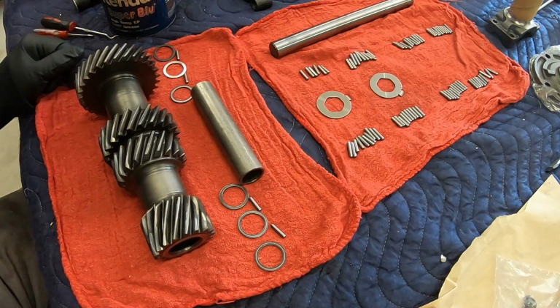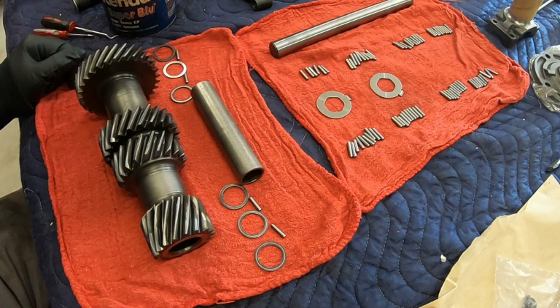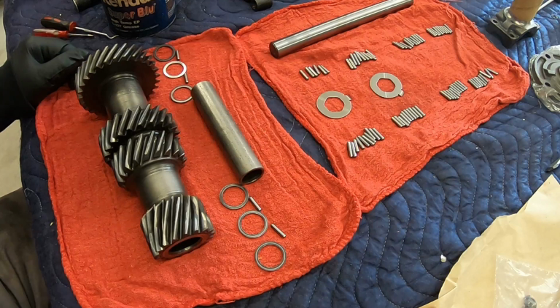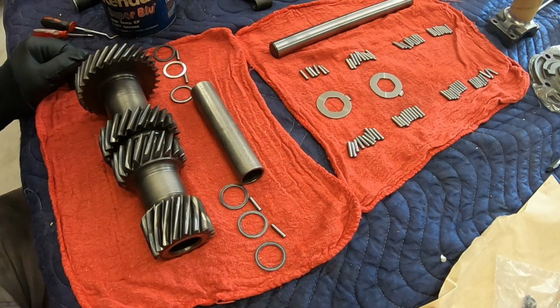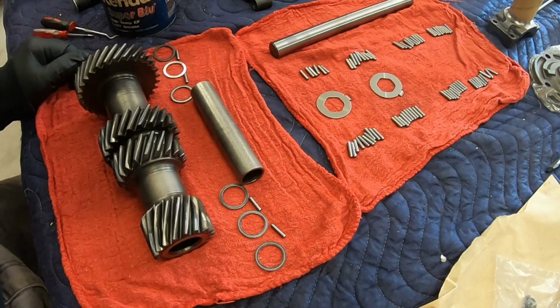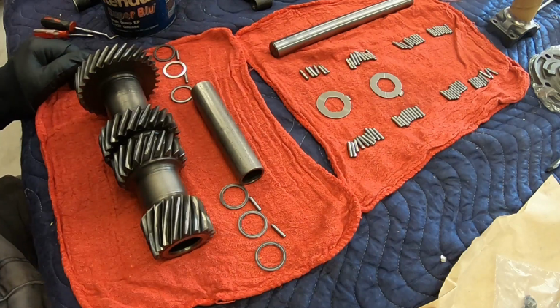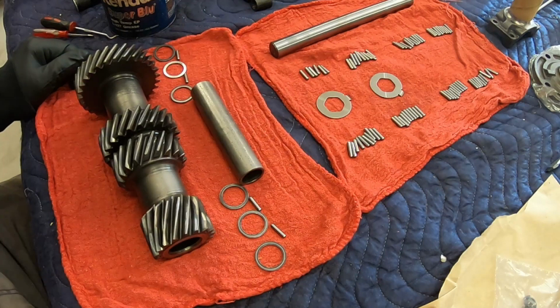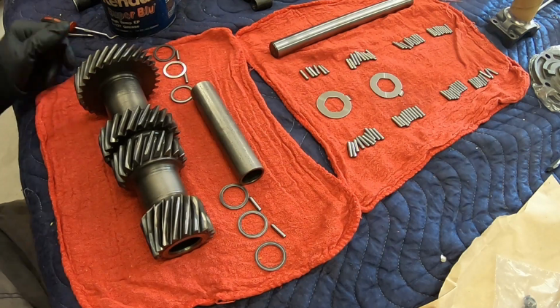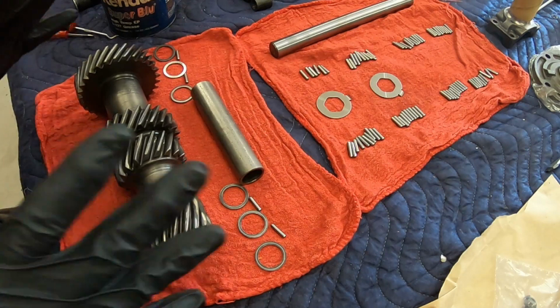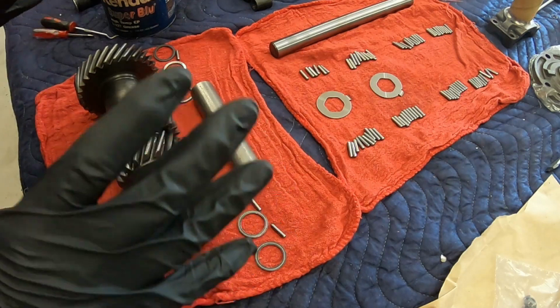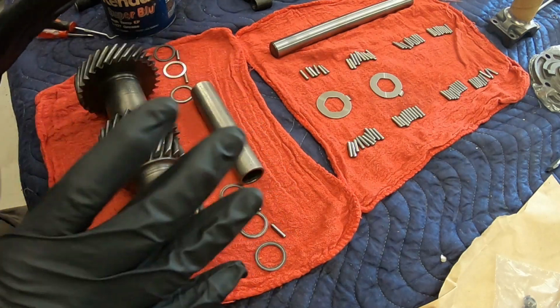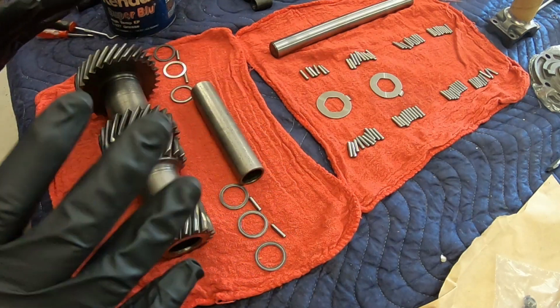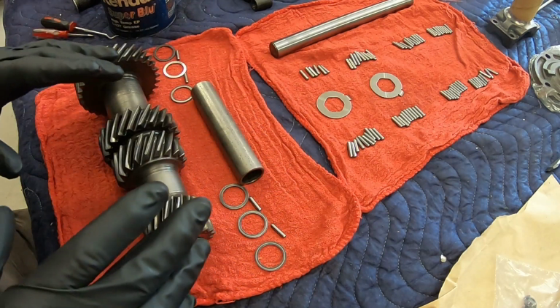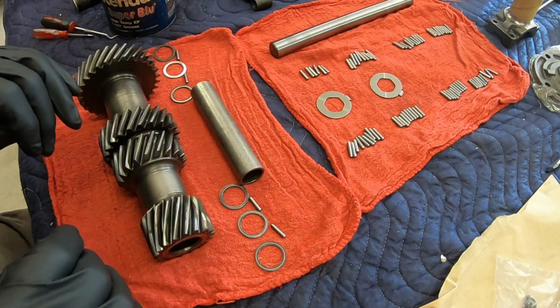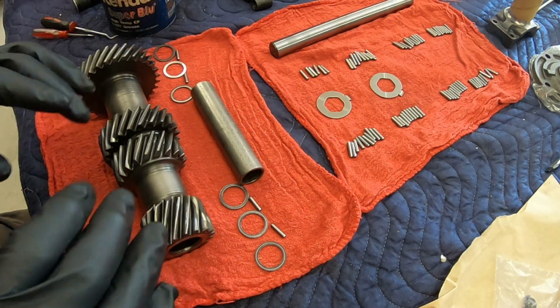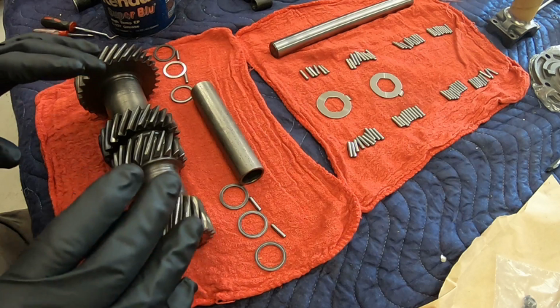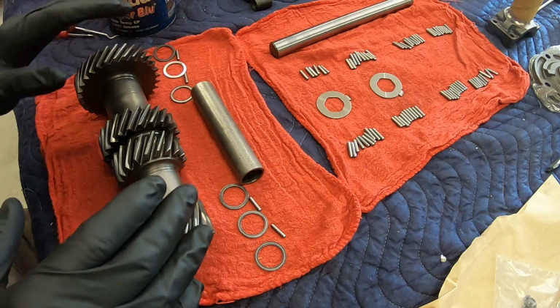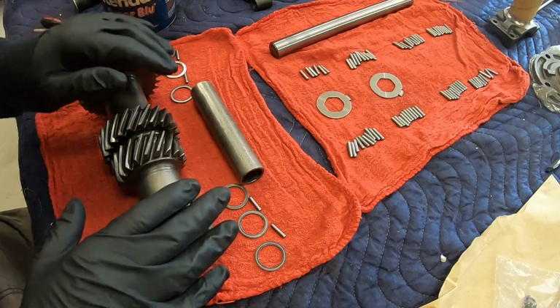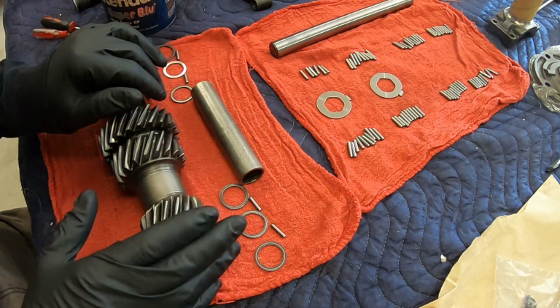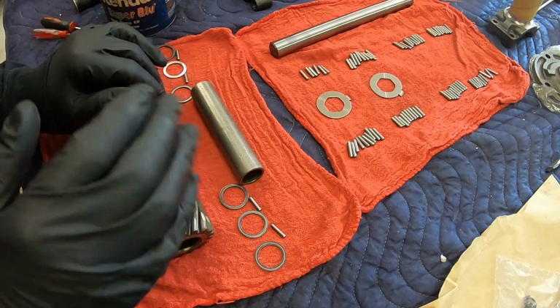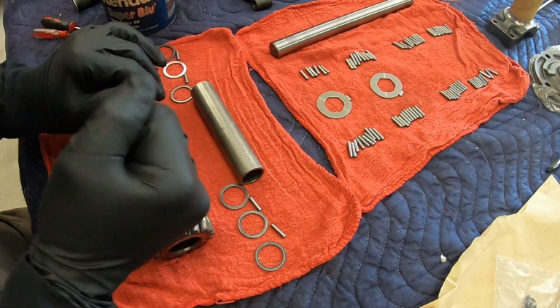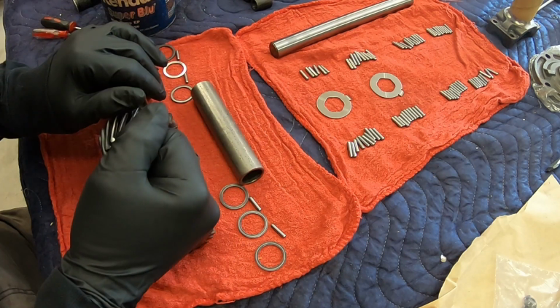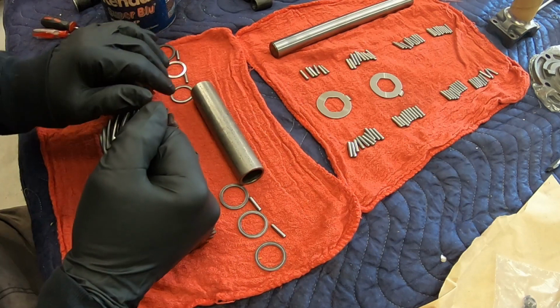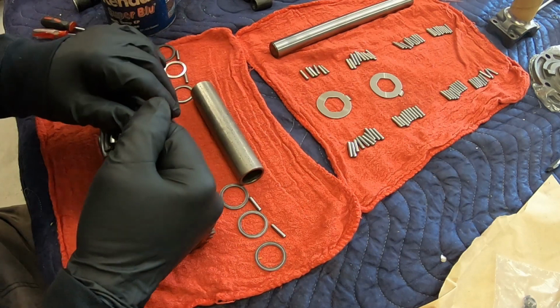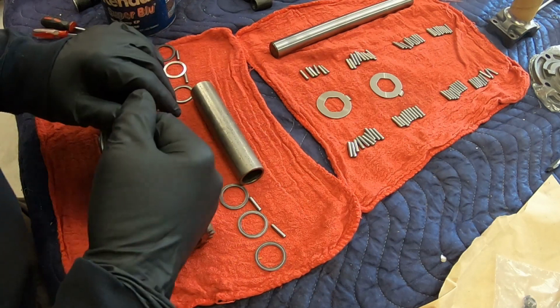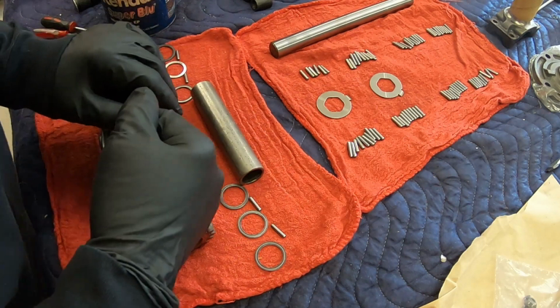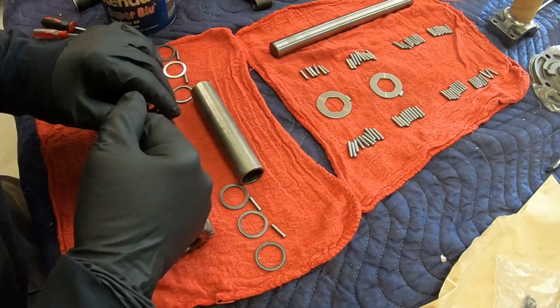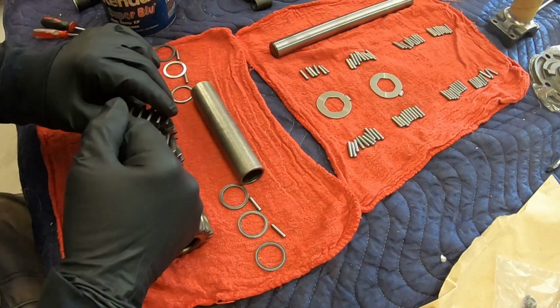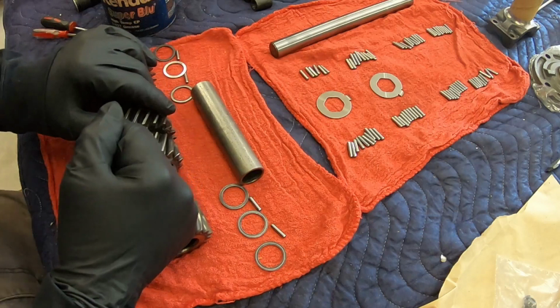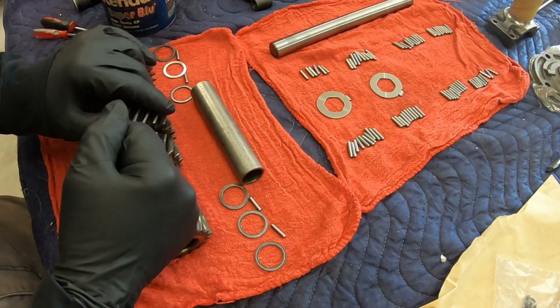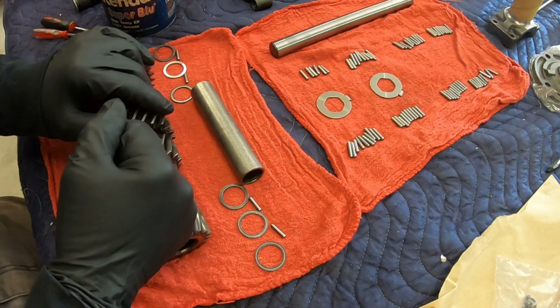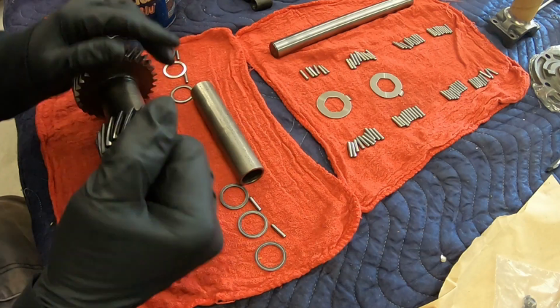Hello everyone. Welcome back to the channel. I finally got all the new parts in that I needed to reassemble my Muncie four-speed transmission for my '71 Corvette. Just a quick update.